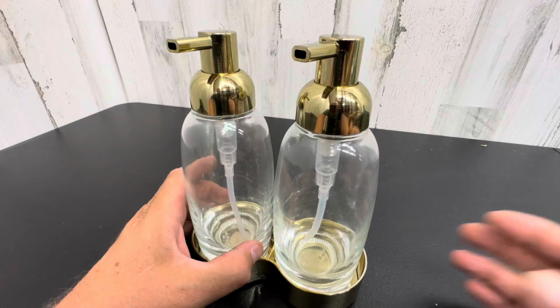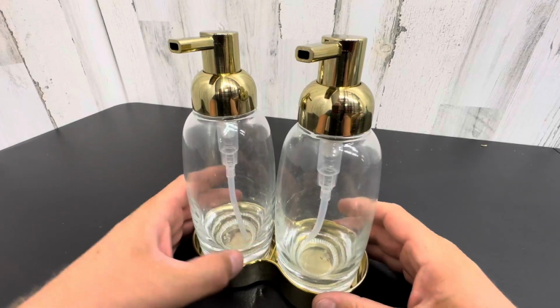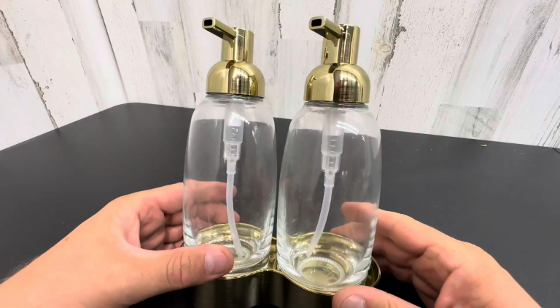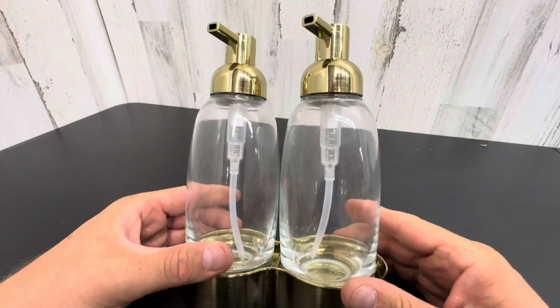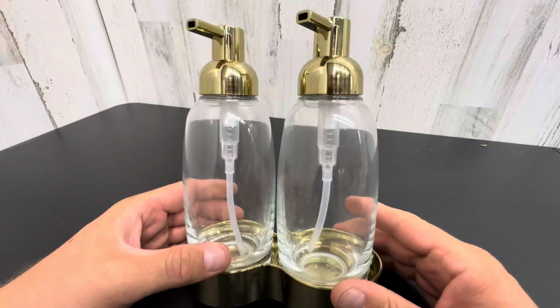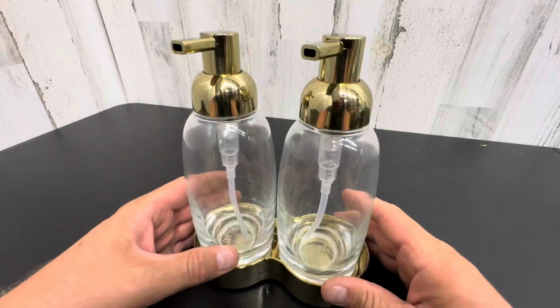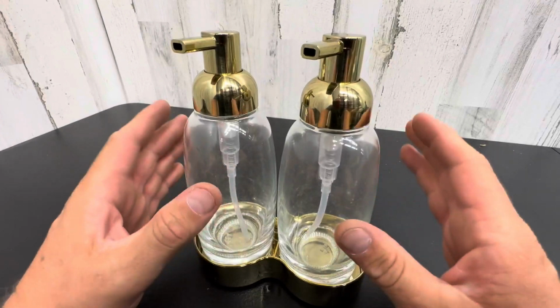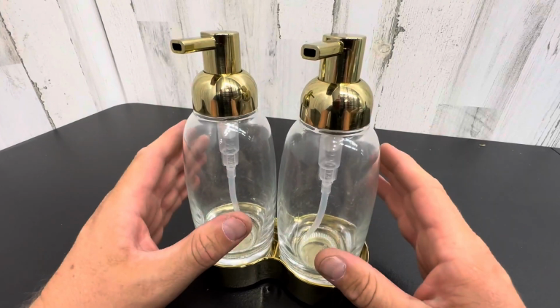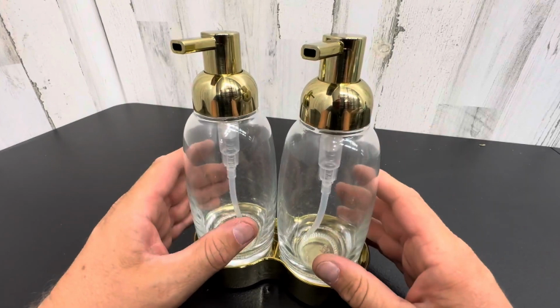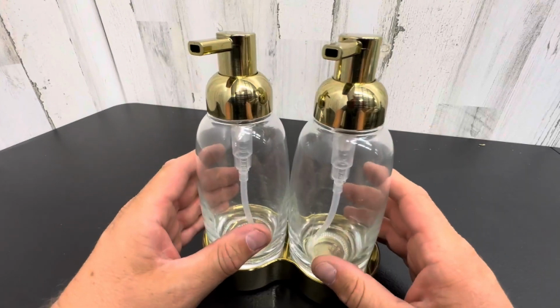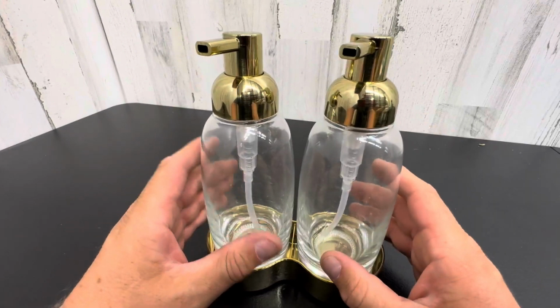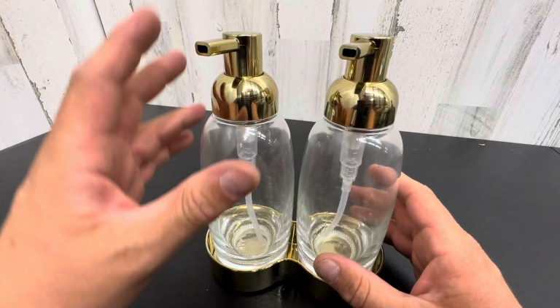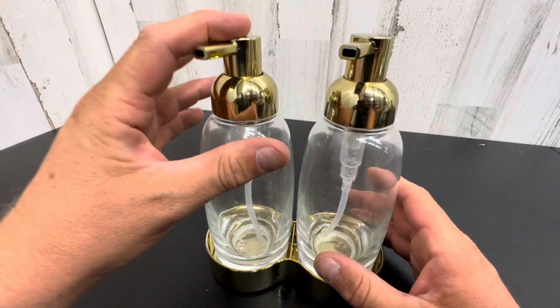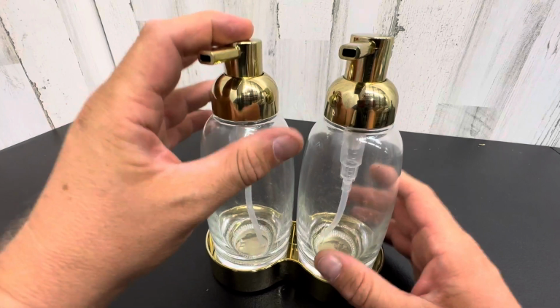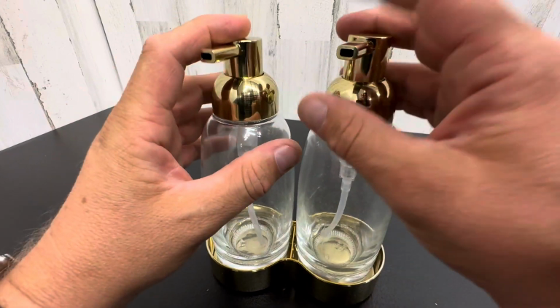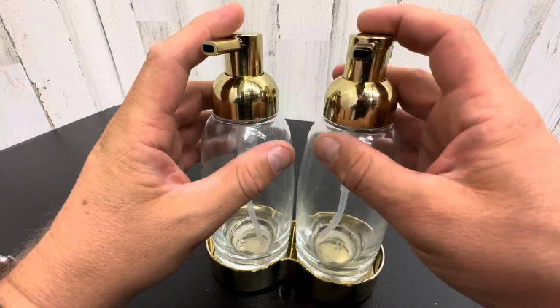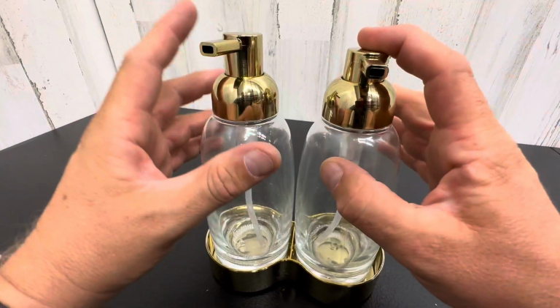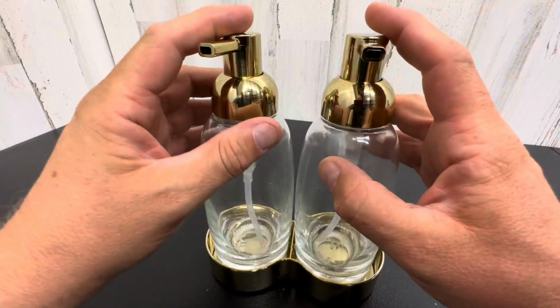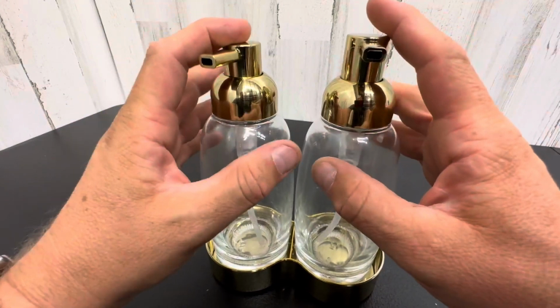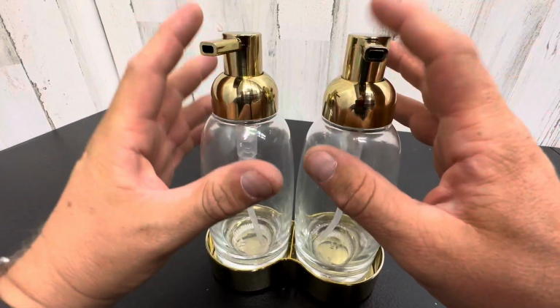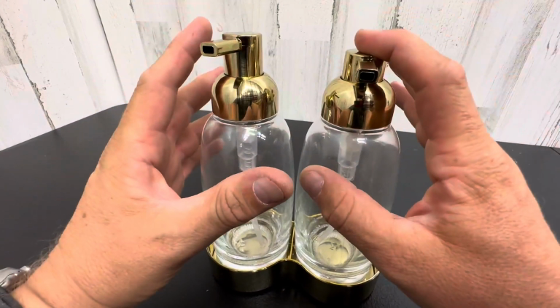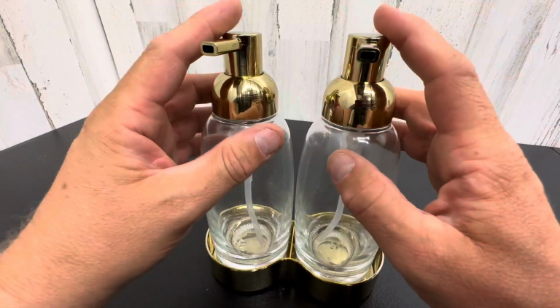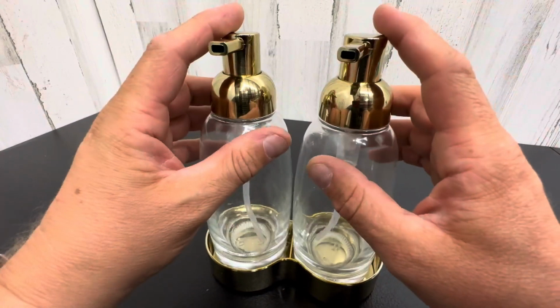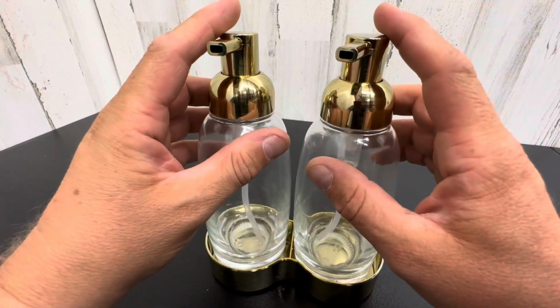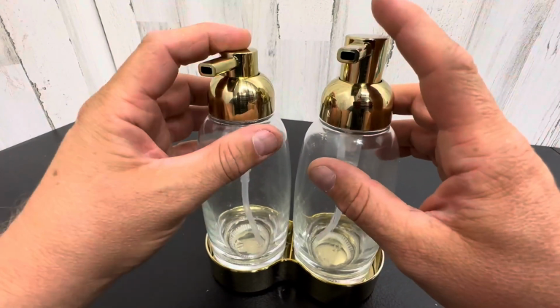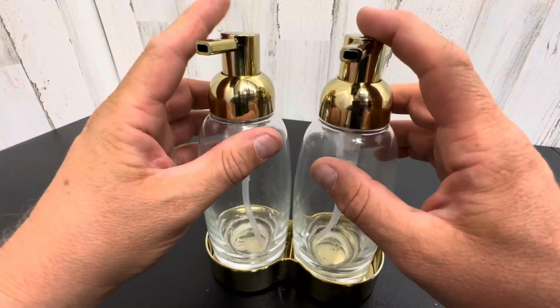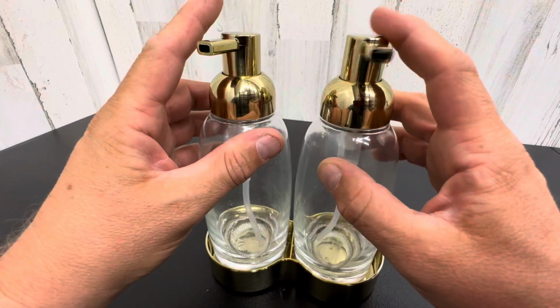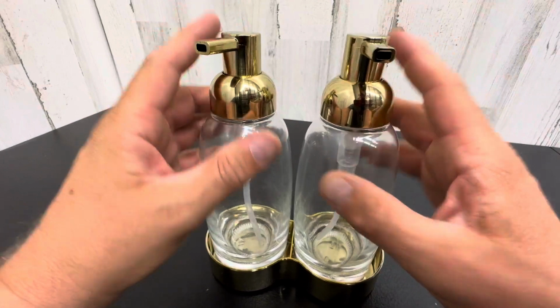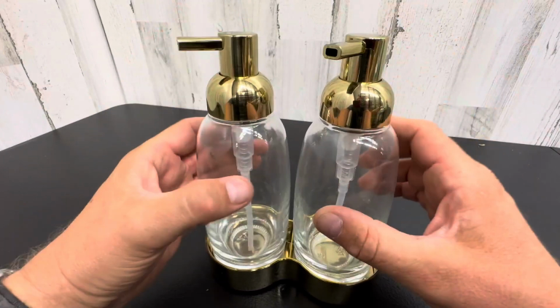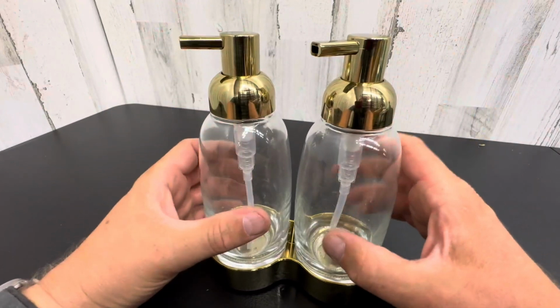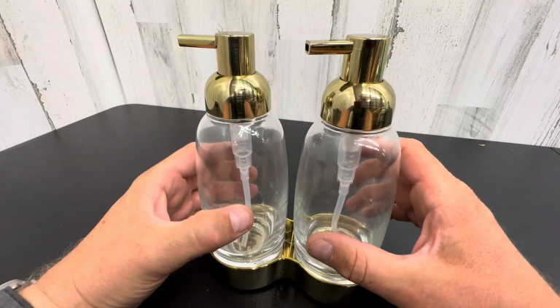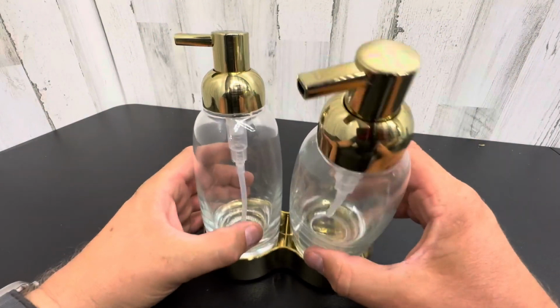Hello, today we're taking a closer look at a really nice set of pump dispensers for lotion, sanitizer, soap, shampoo, conditioner, or whatever you'd like to put into these.